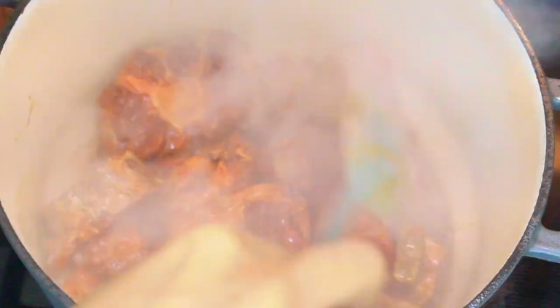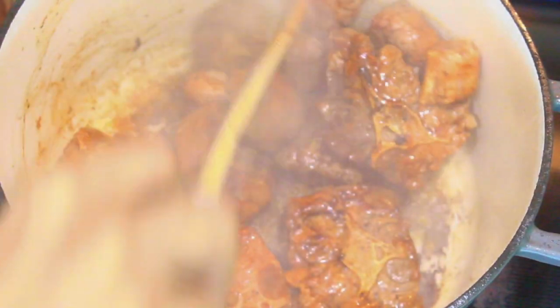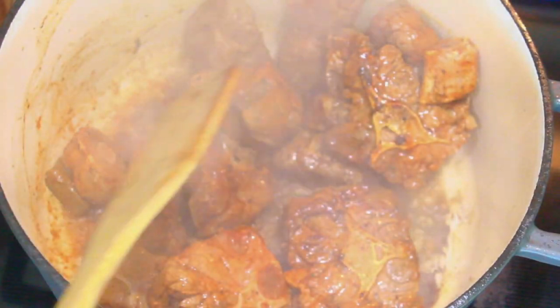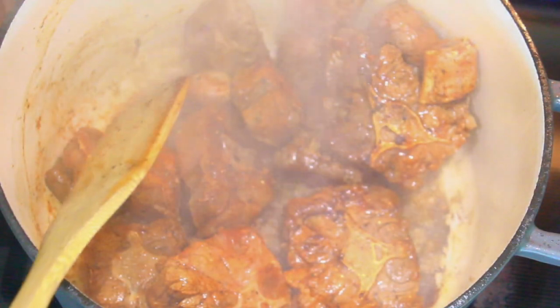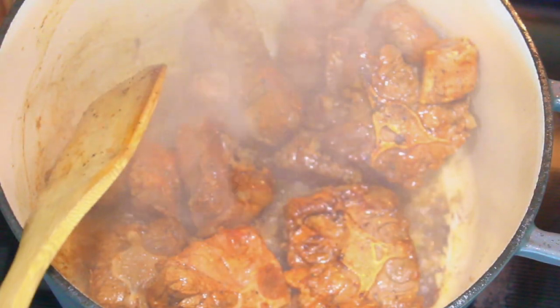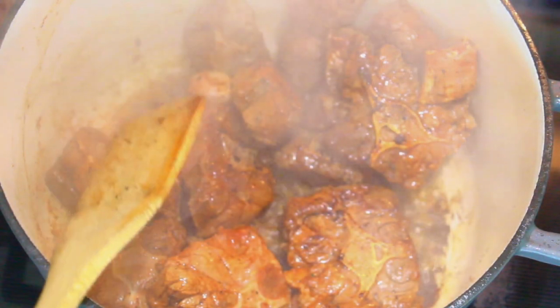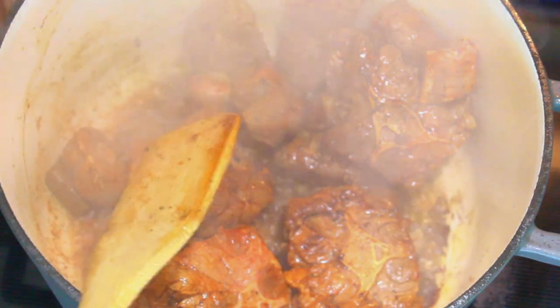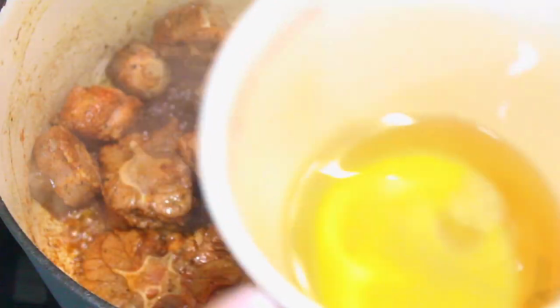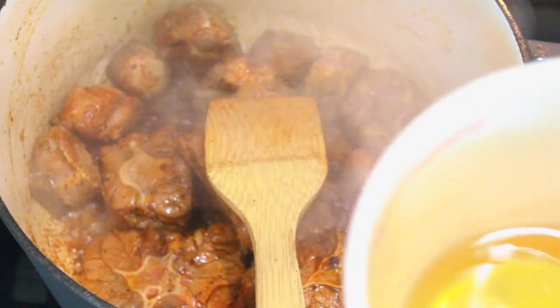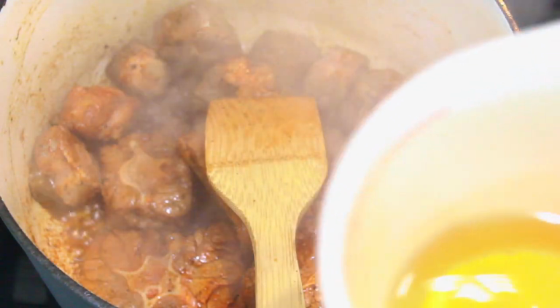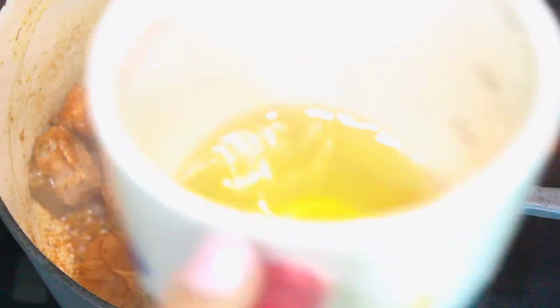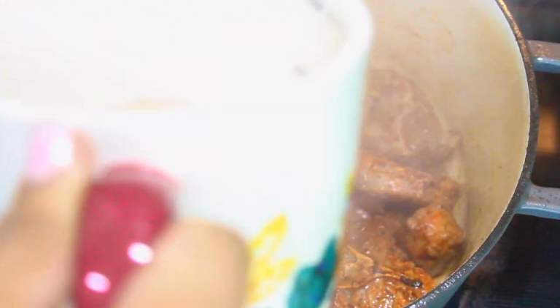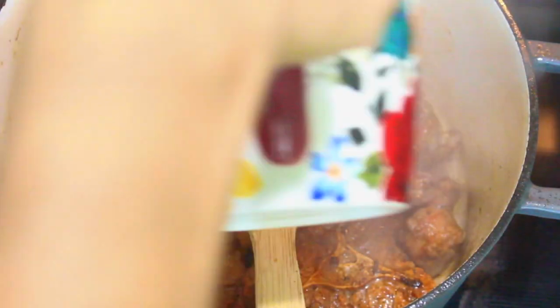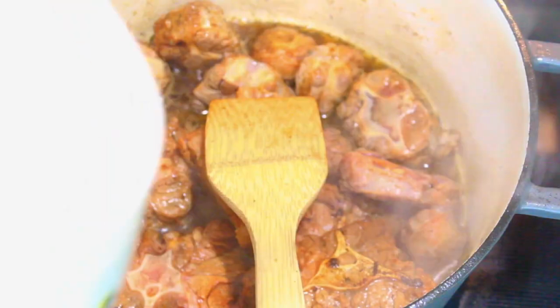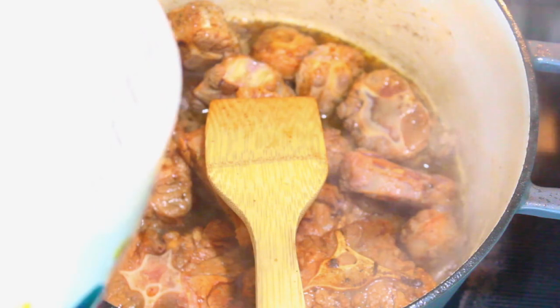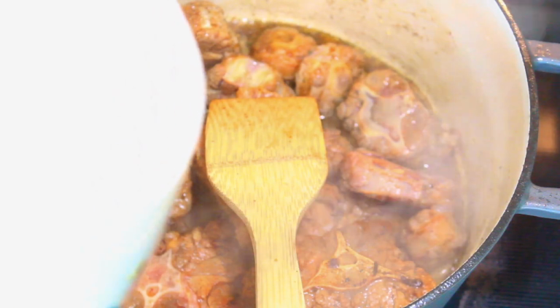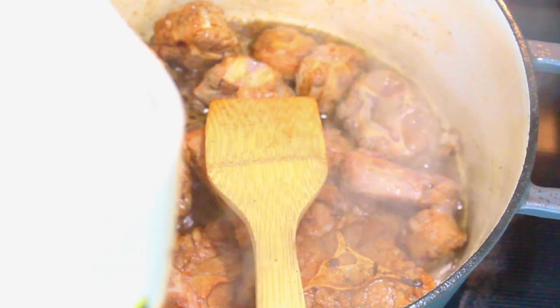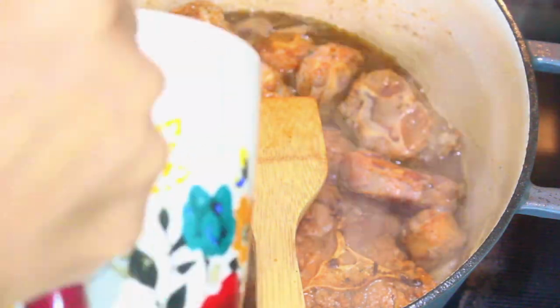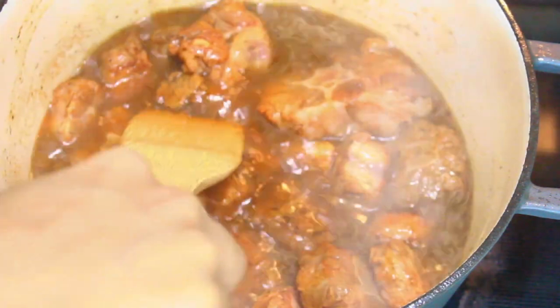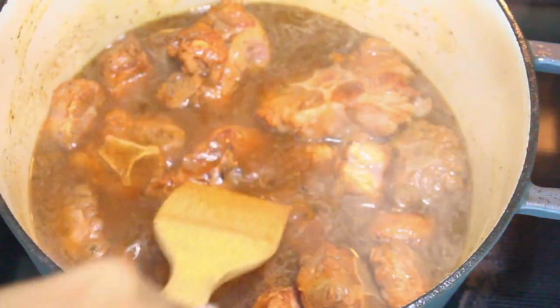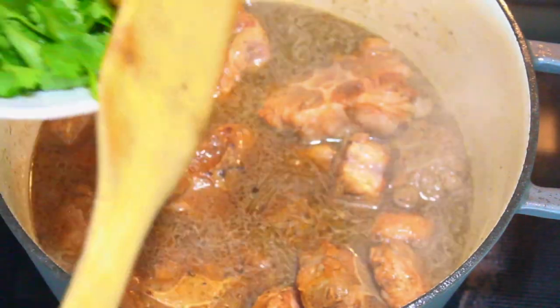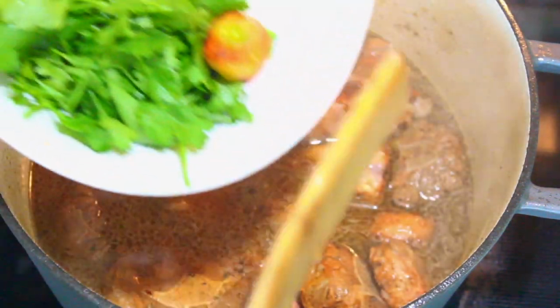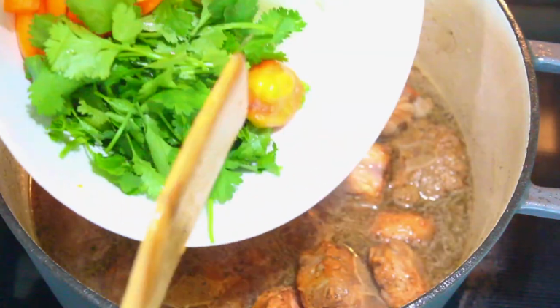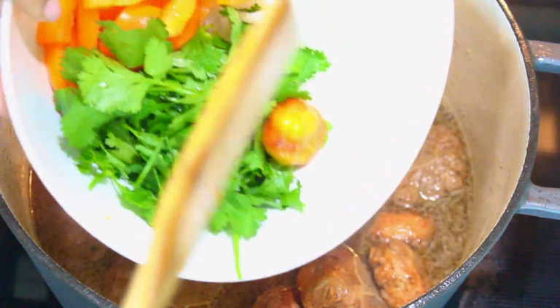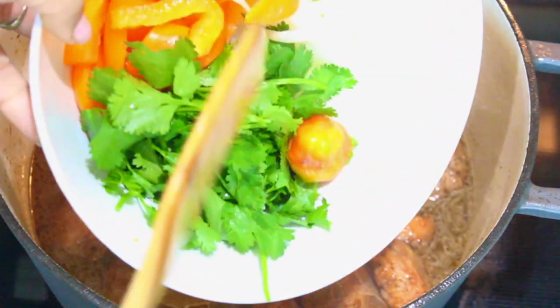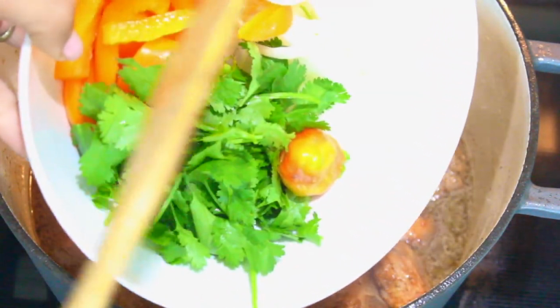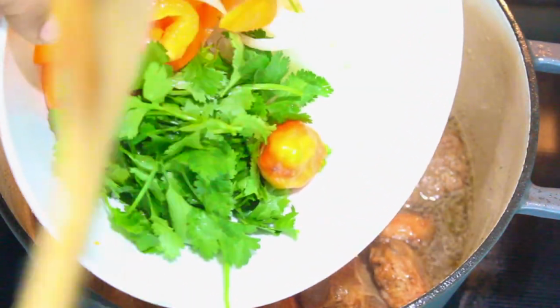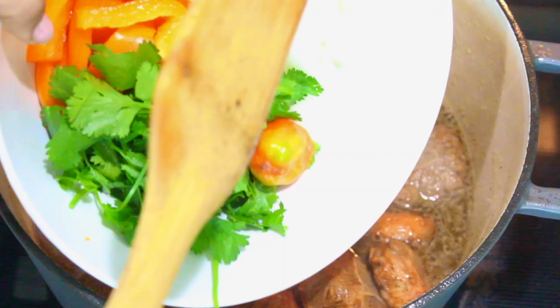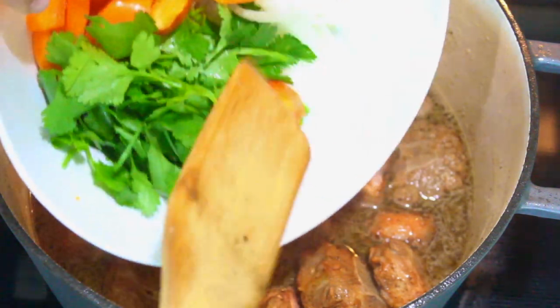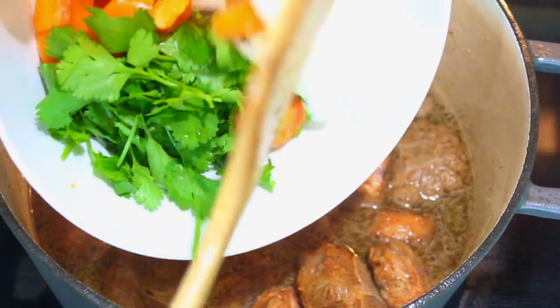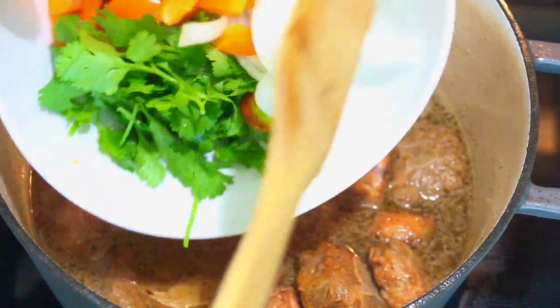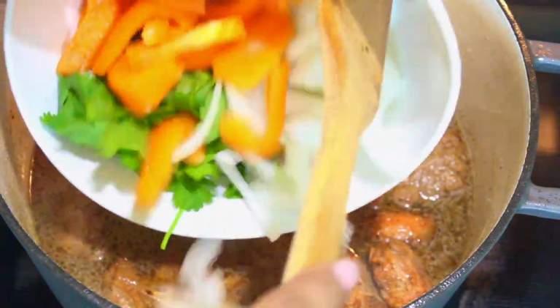Now we're going to lower the heat to medium and I'm going to add the cooking wine and also some water. Now I'm going to throw in the cilantro, the bell pepper, the onions, and the habanero pepper.